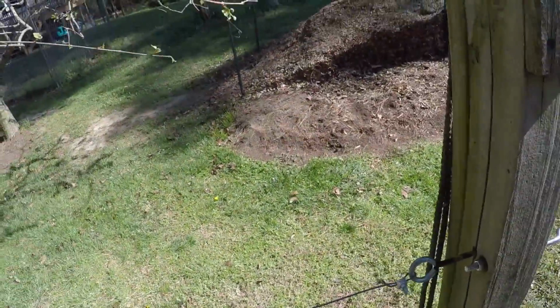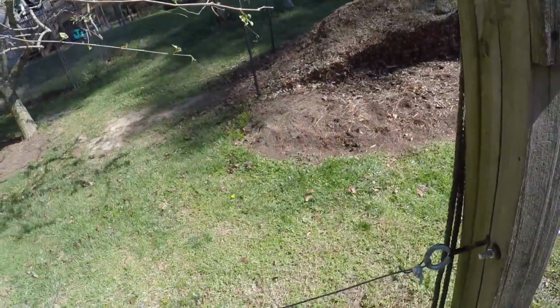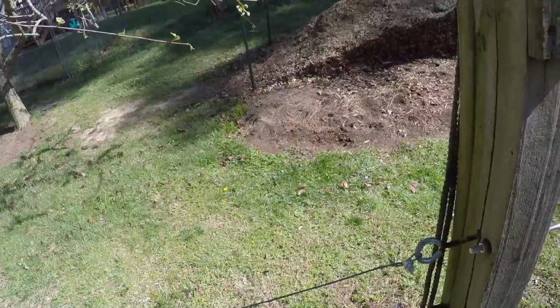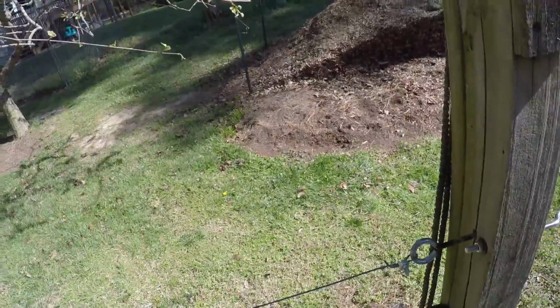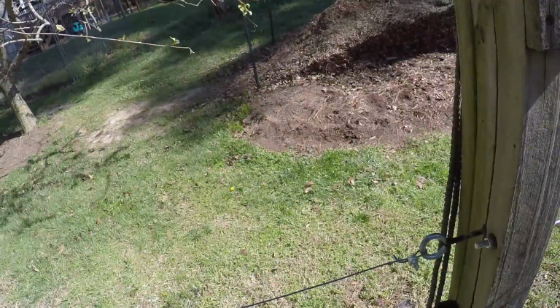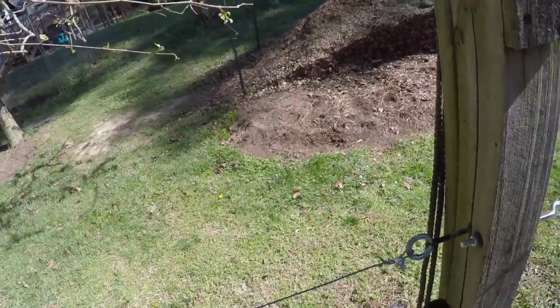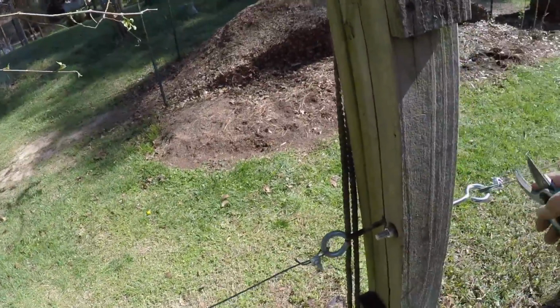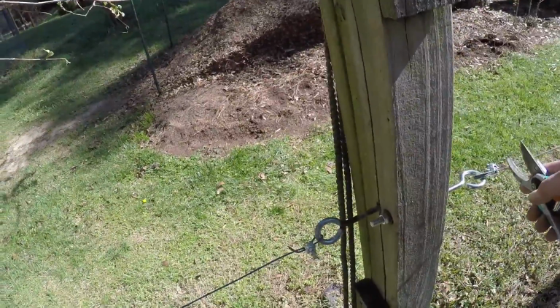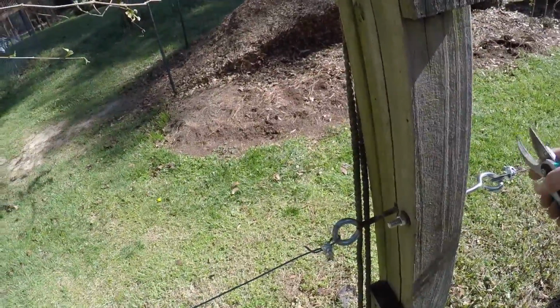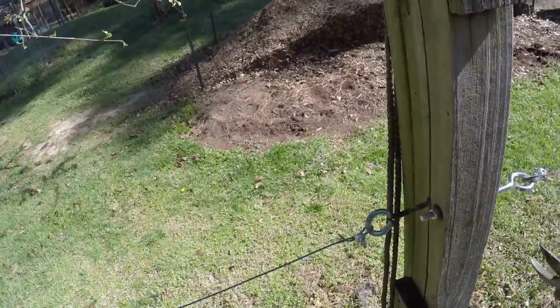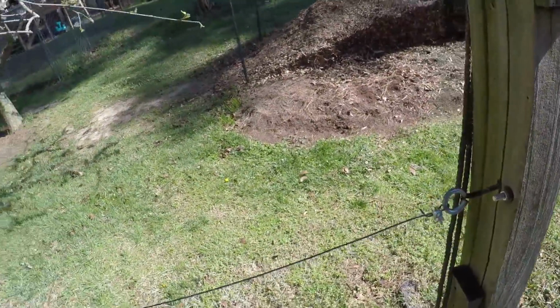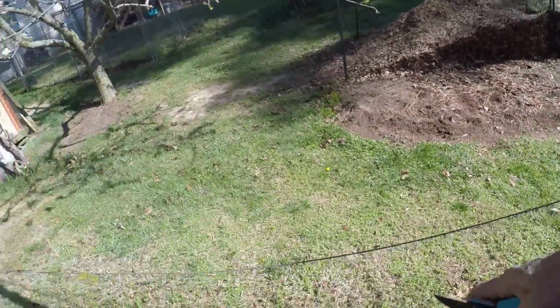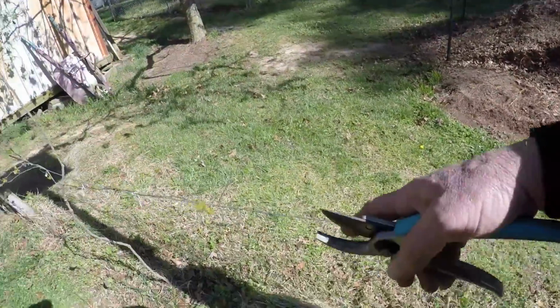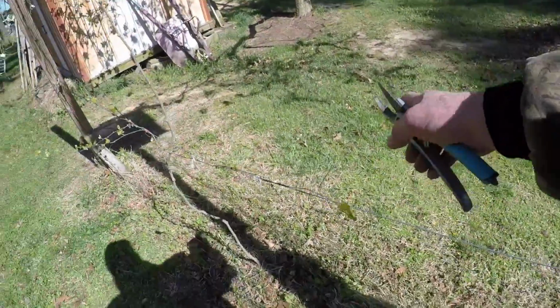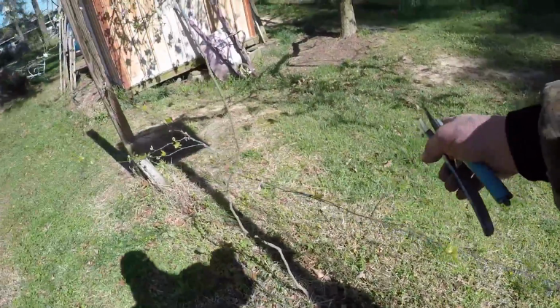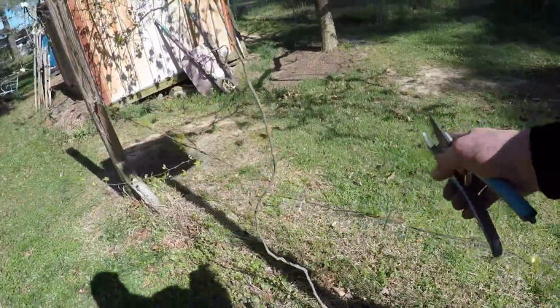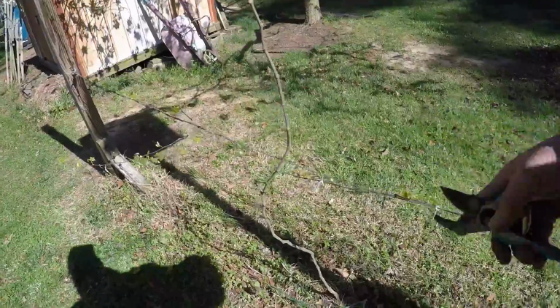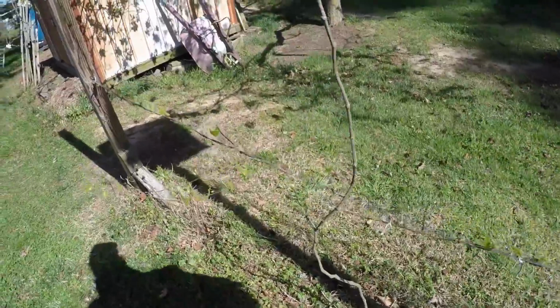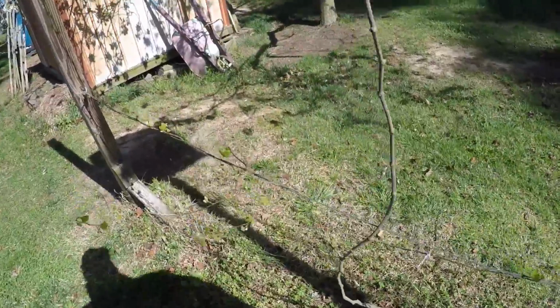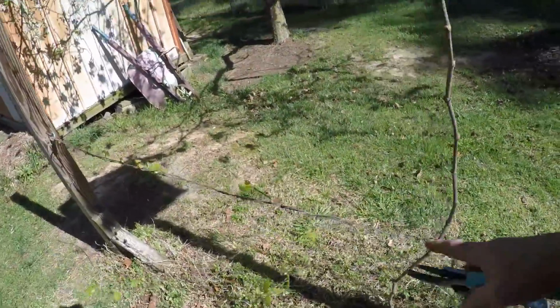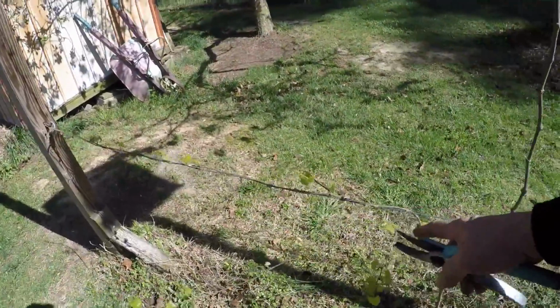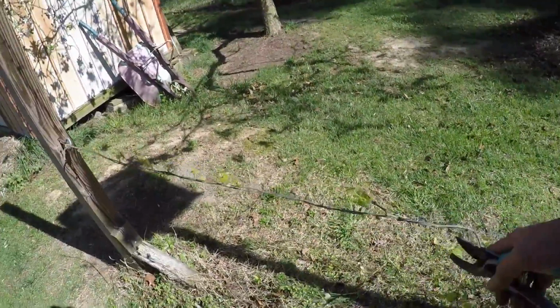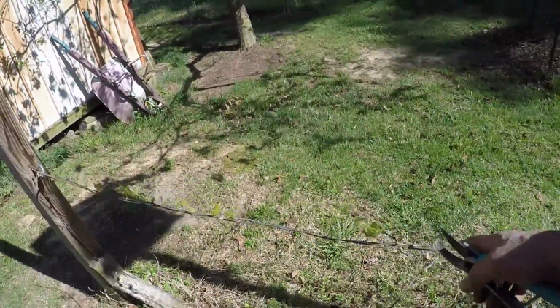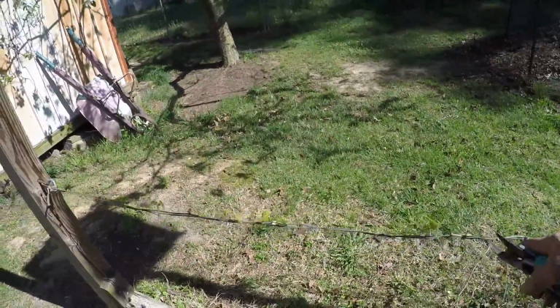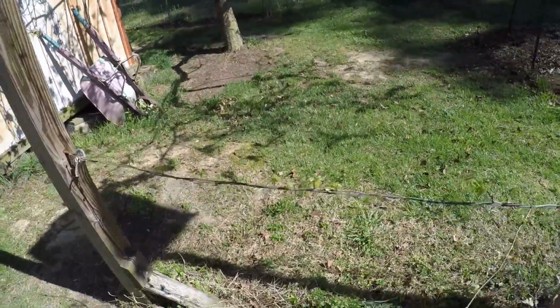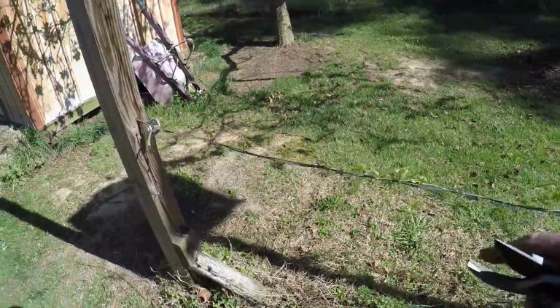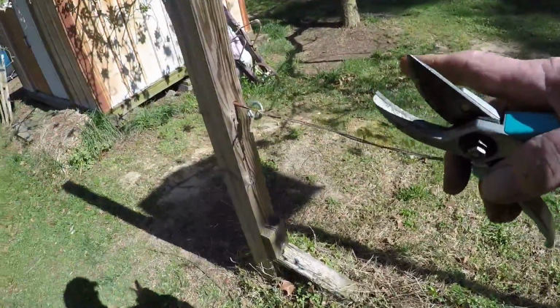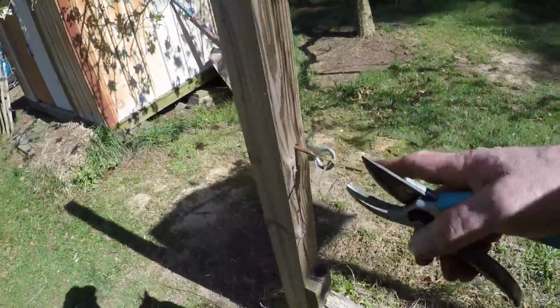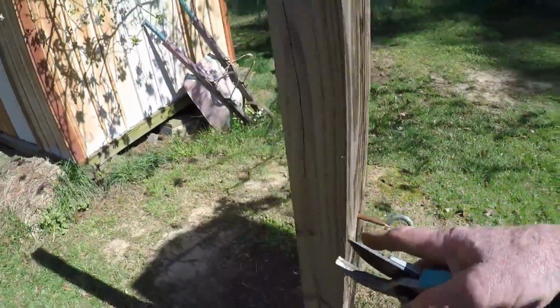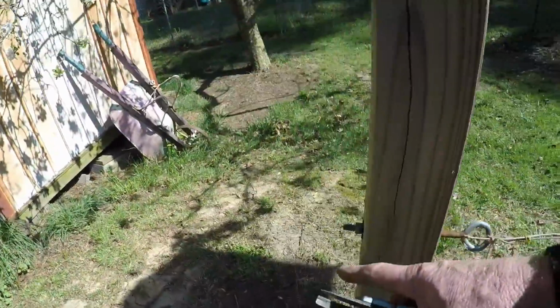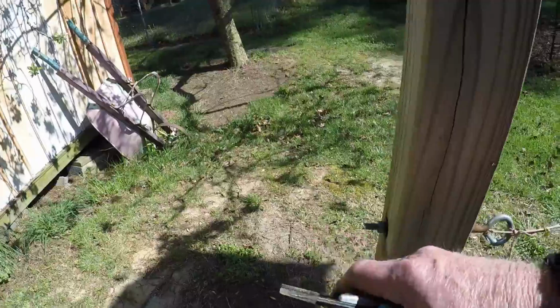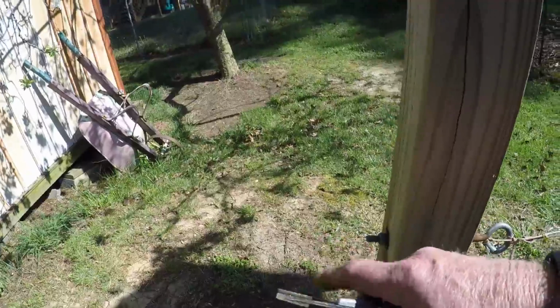When it gets to where I want it to be, I'll cut it off and these will send out side branches — like that one sent out to last year — because you notice this end was broken off, and when it broke off those branches started growing.